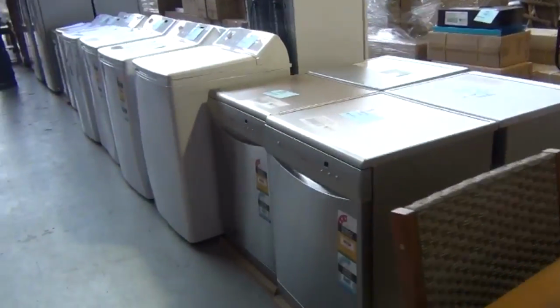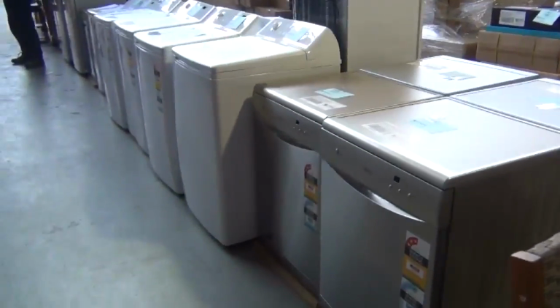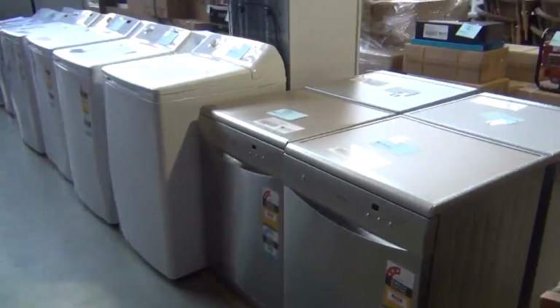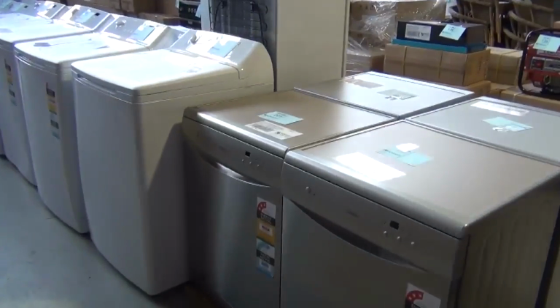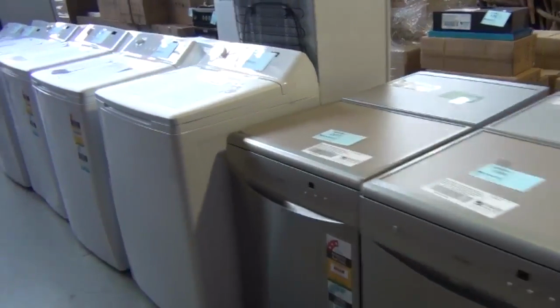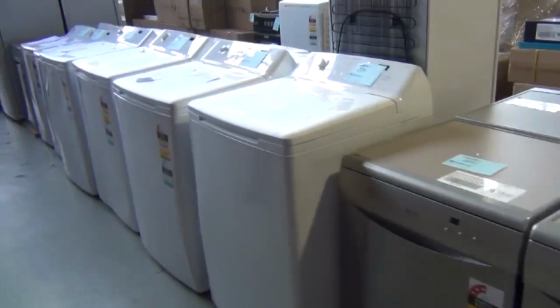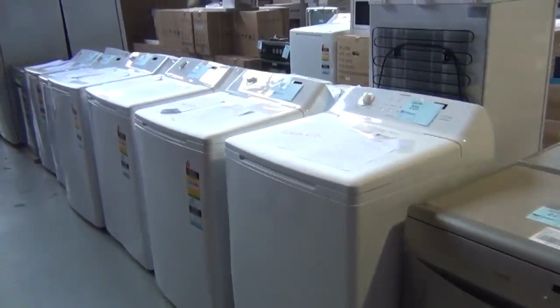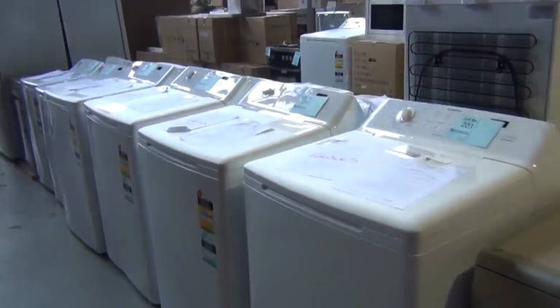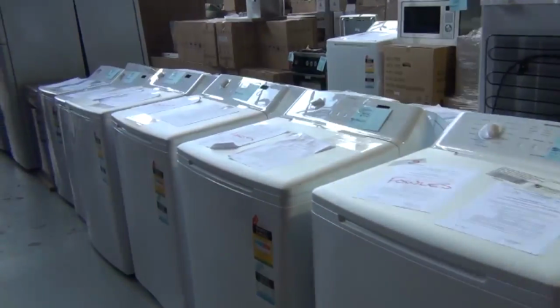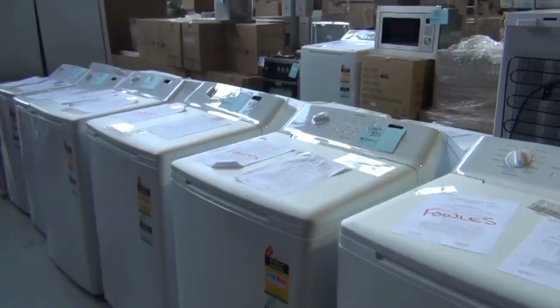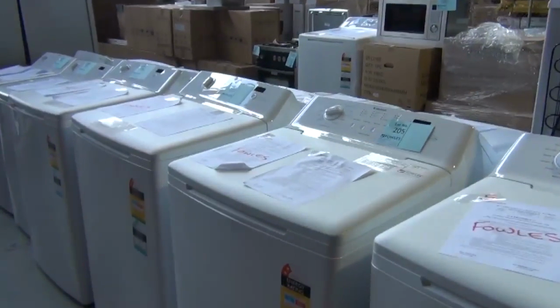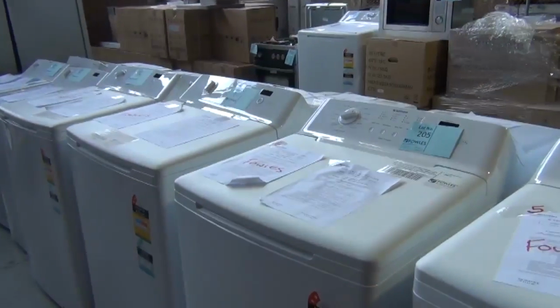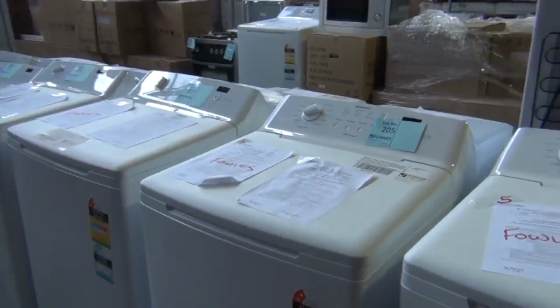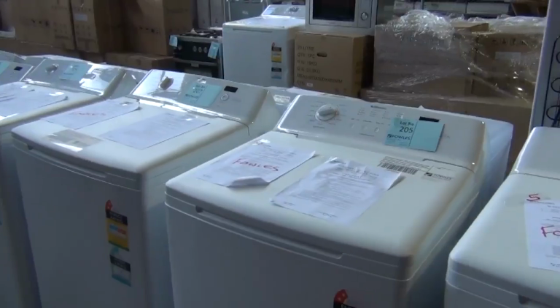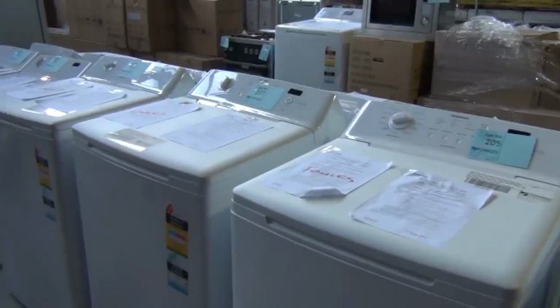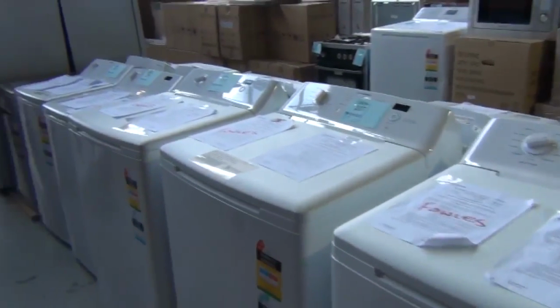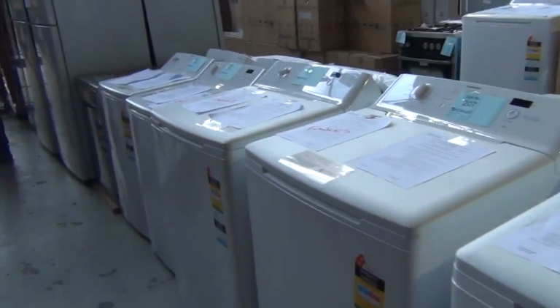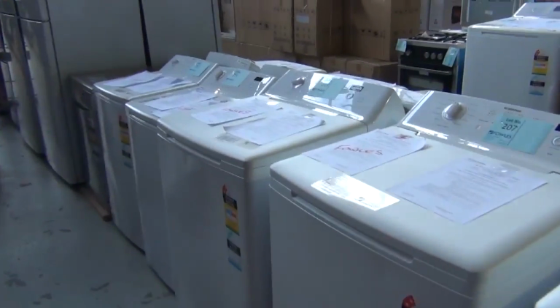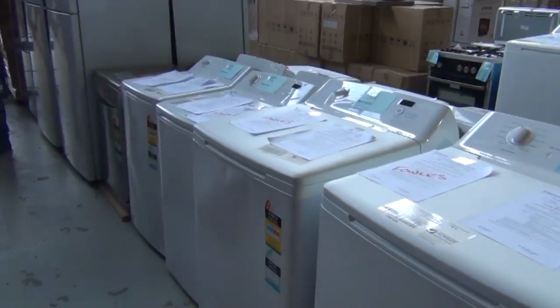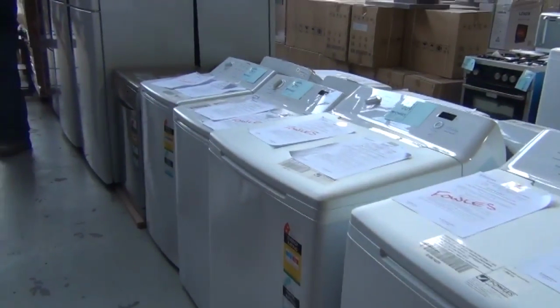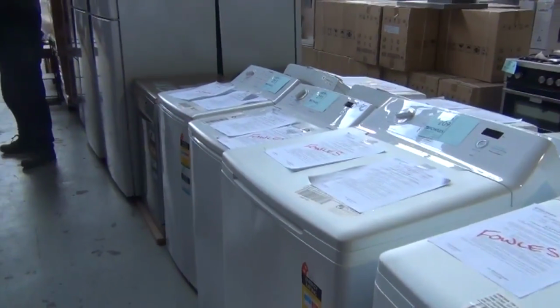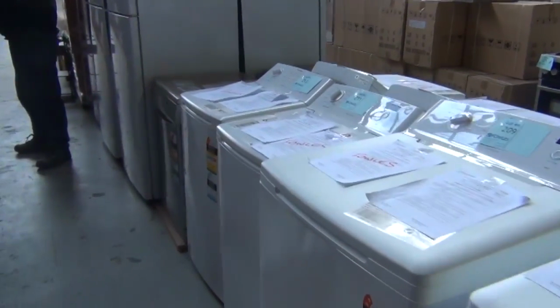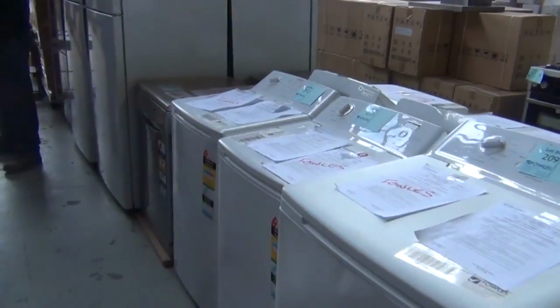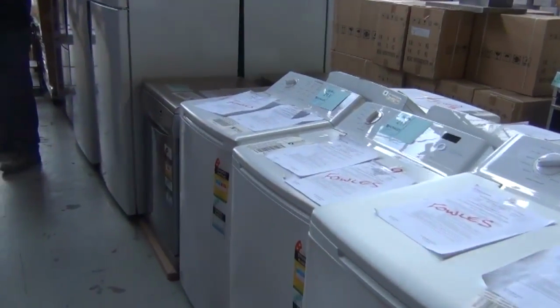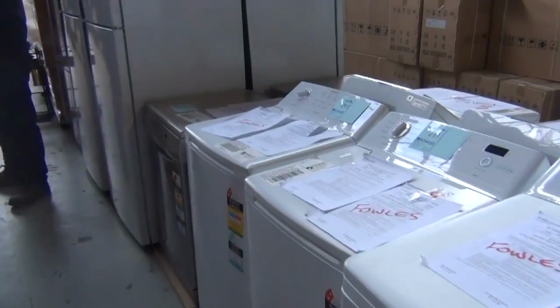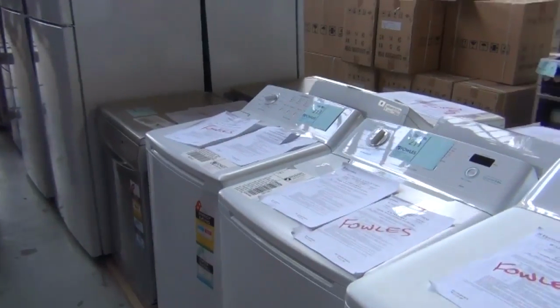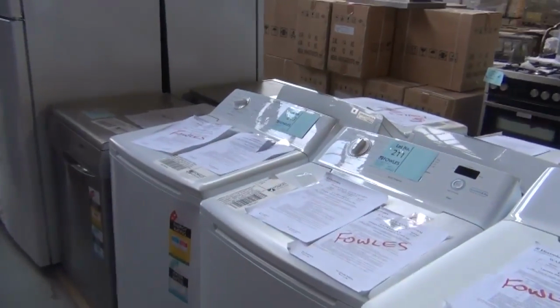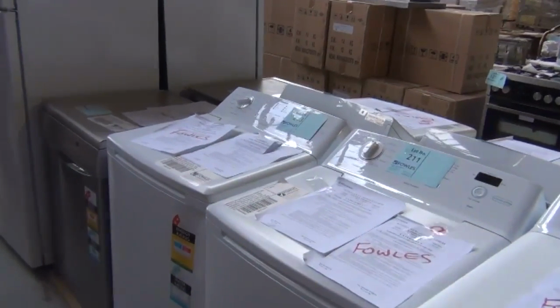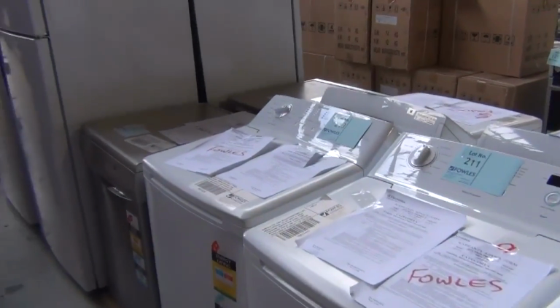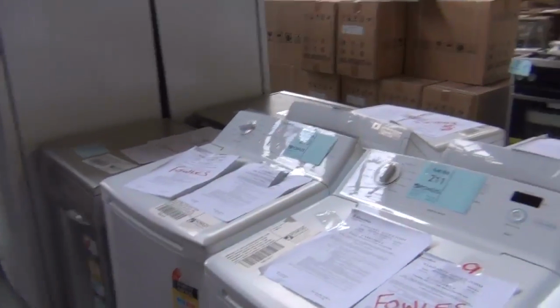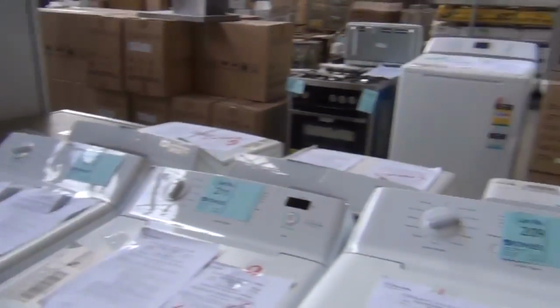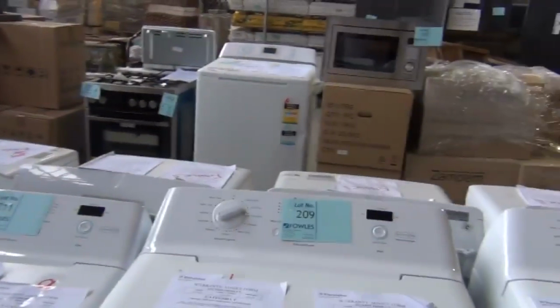We've got some dishwashers, and some top-load washing machines as well. They start around the $250 mark through to about the $350 mark for a really big, flash one — all out of Simpson, with a three-month in-home warranty. Really nice buying.